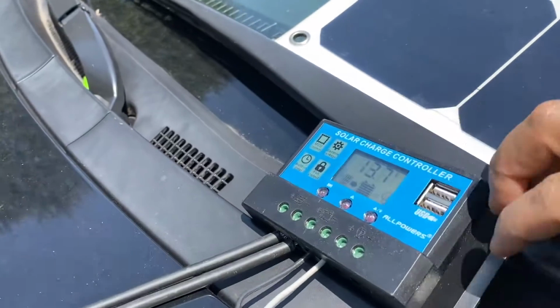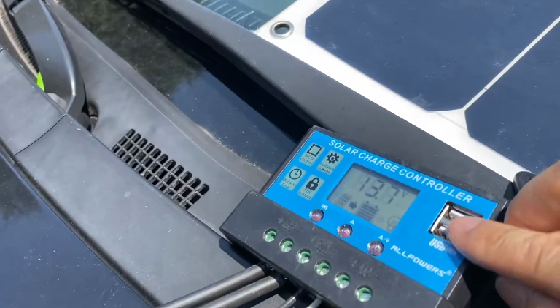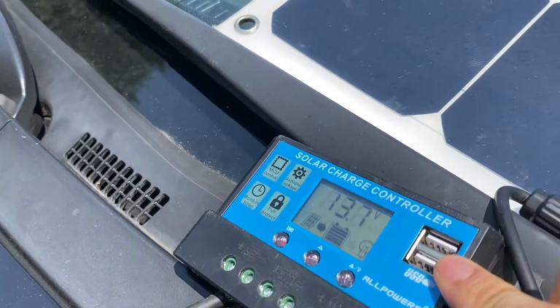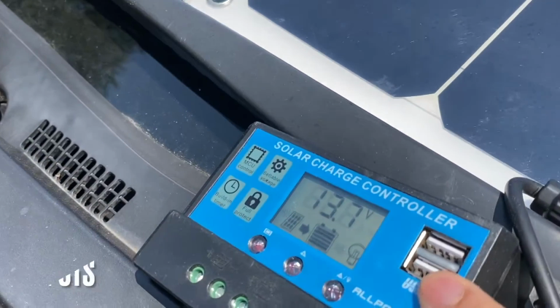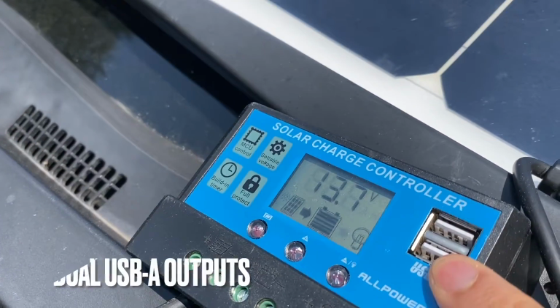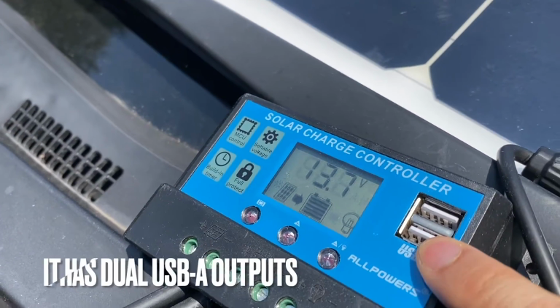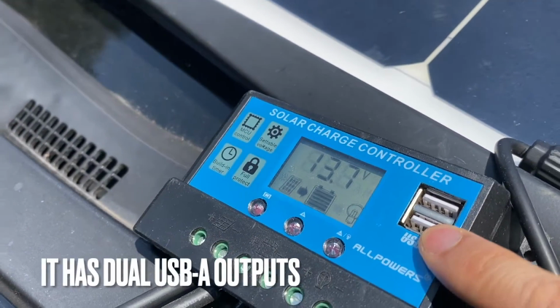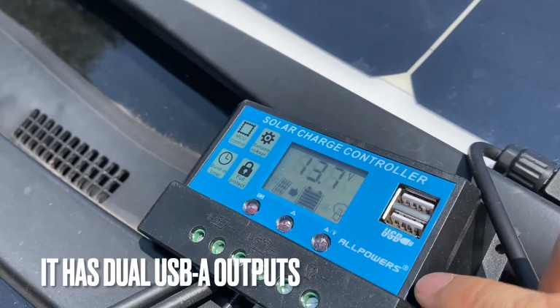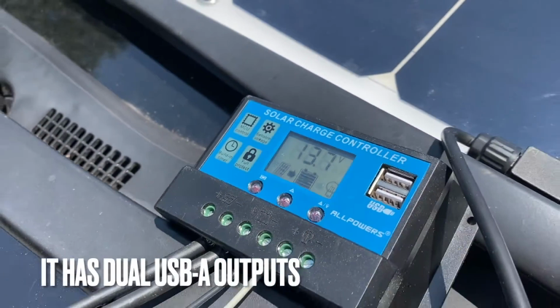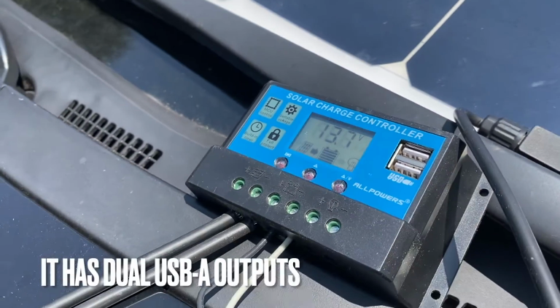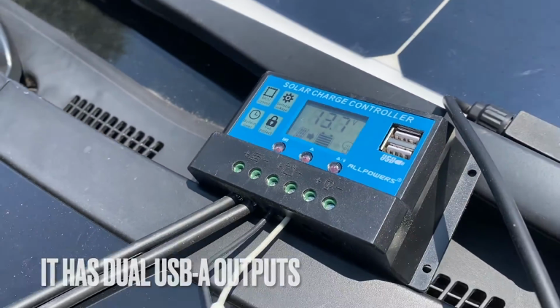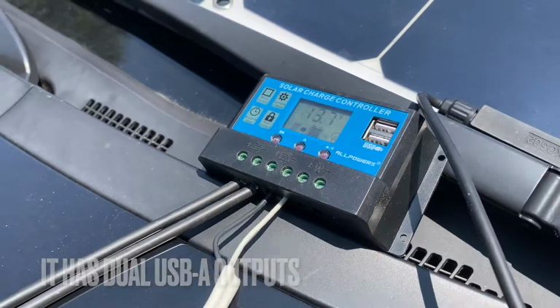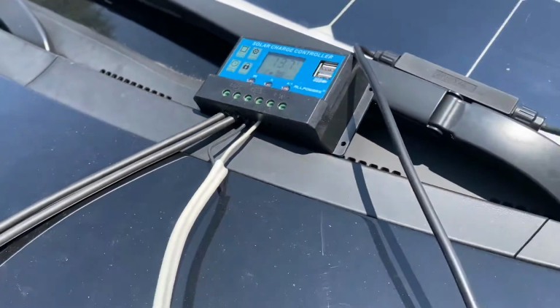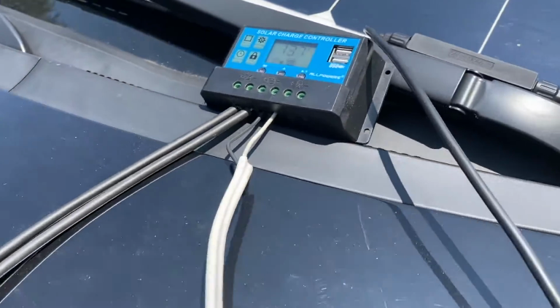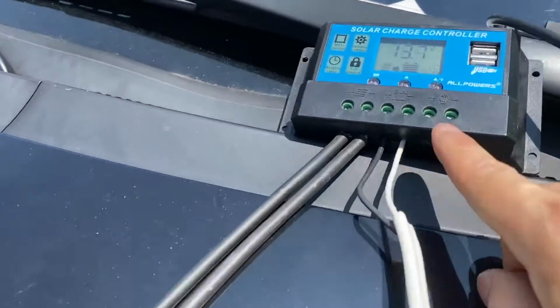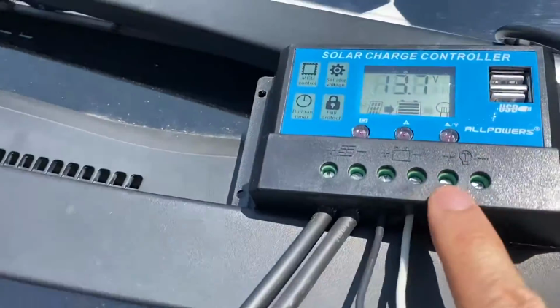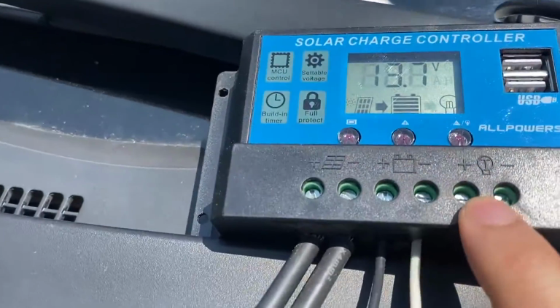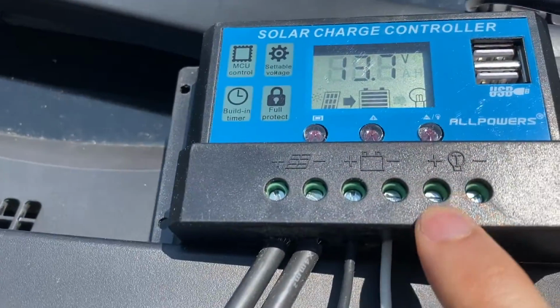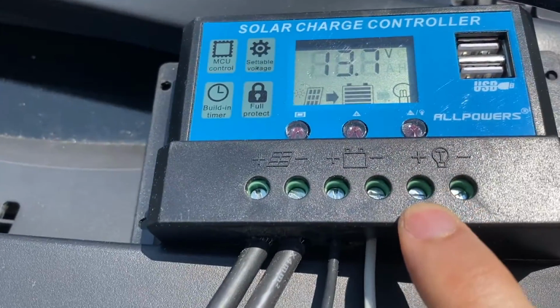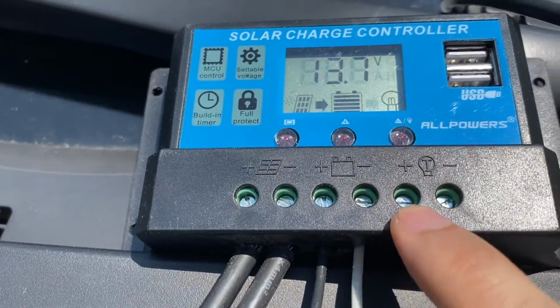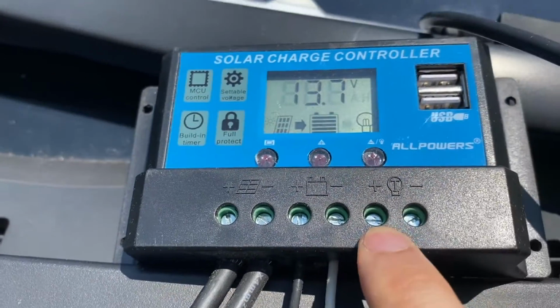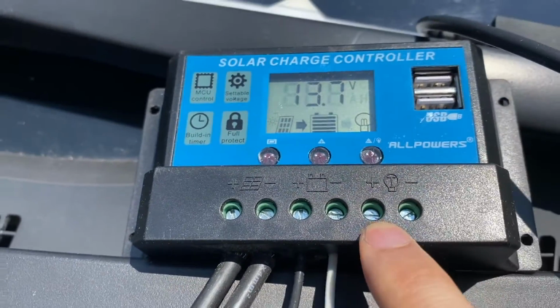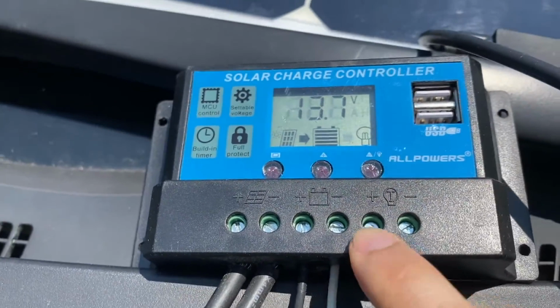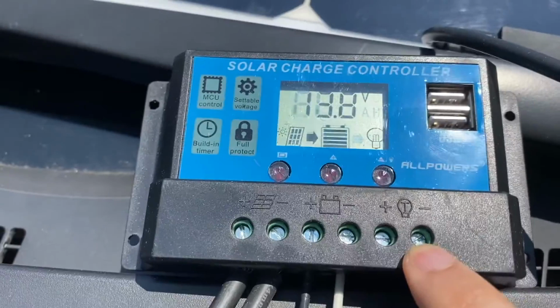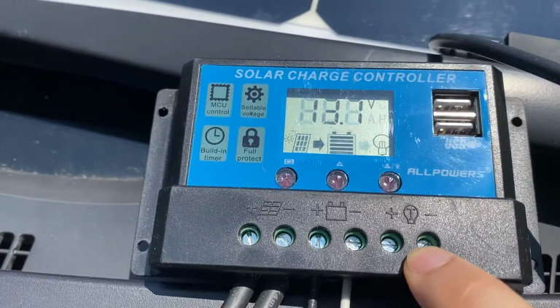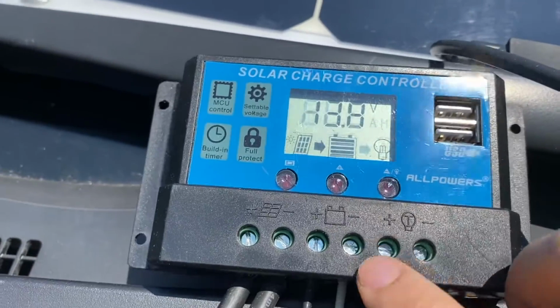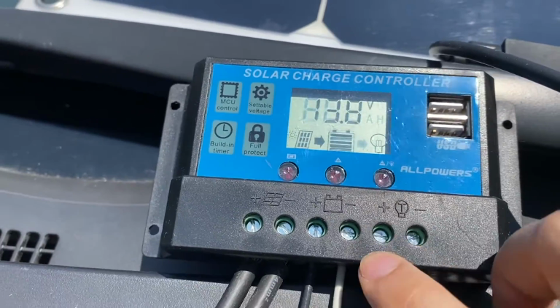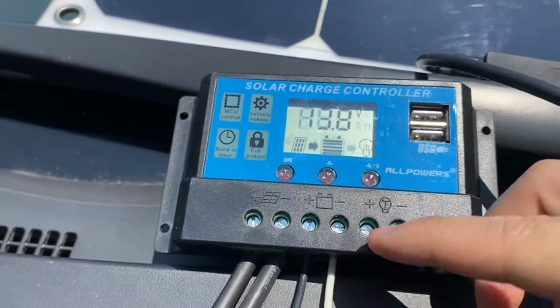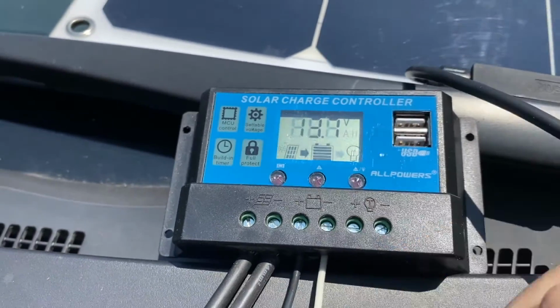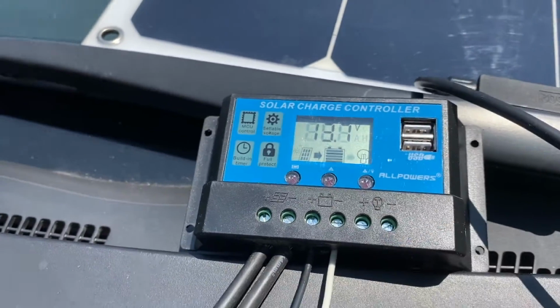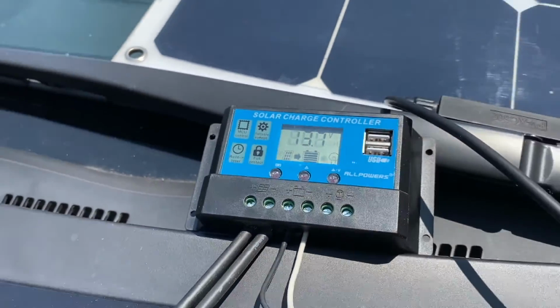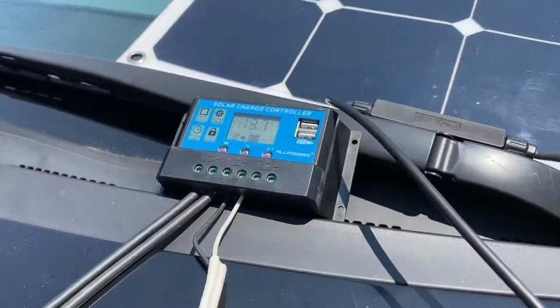We have a couple of USB type-A connectors there, and optionally I can potentially hook up a 12-volt load as well.